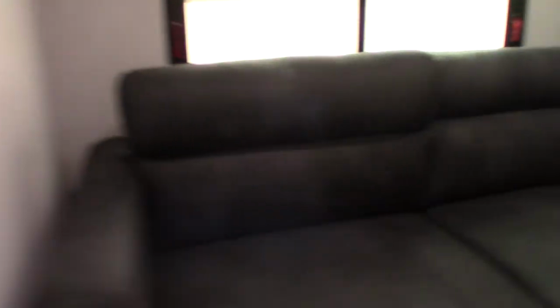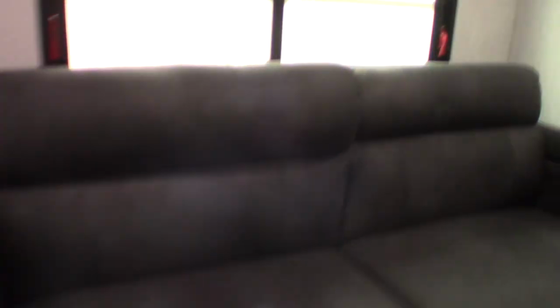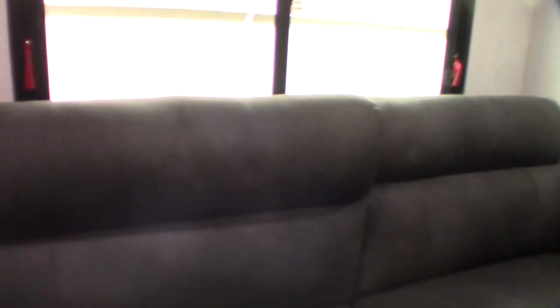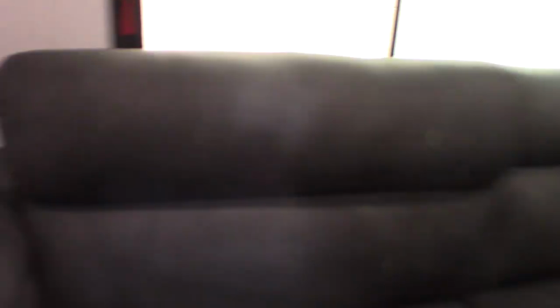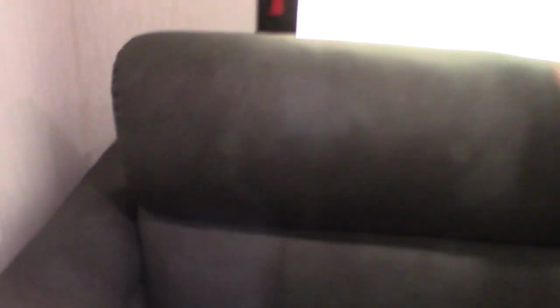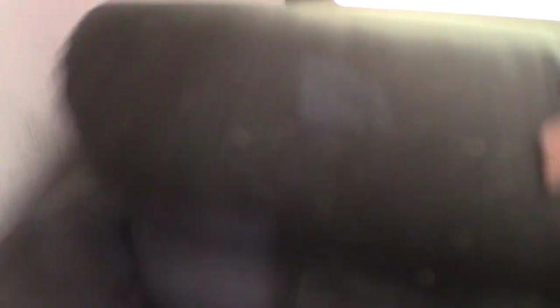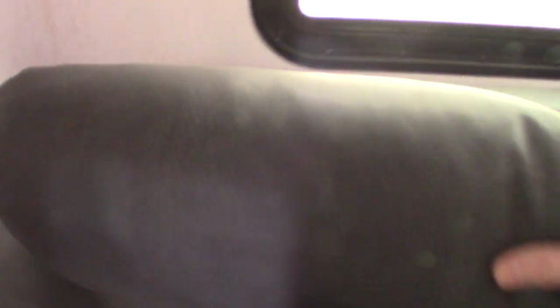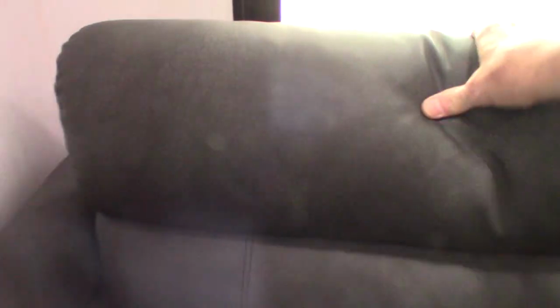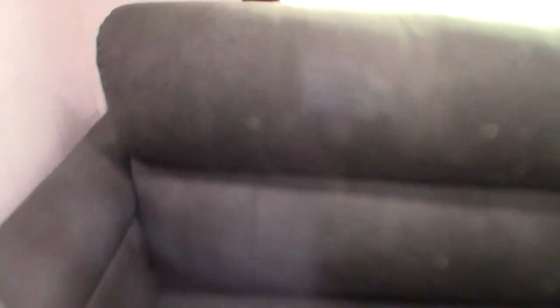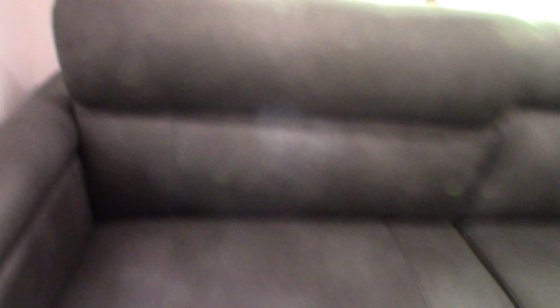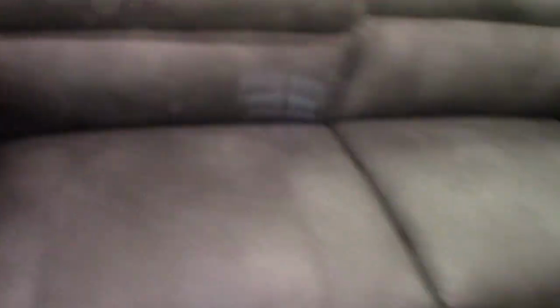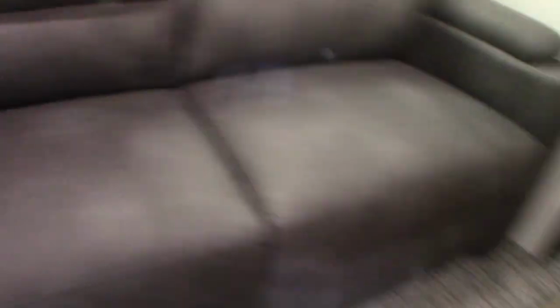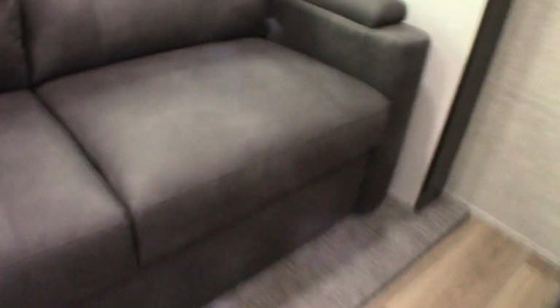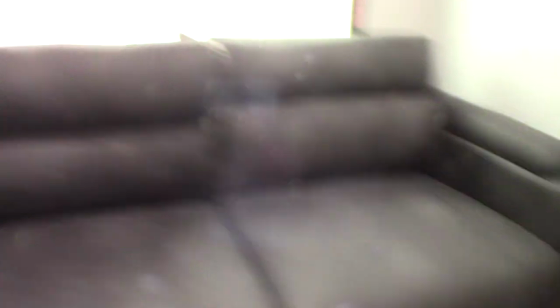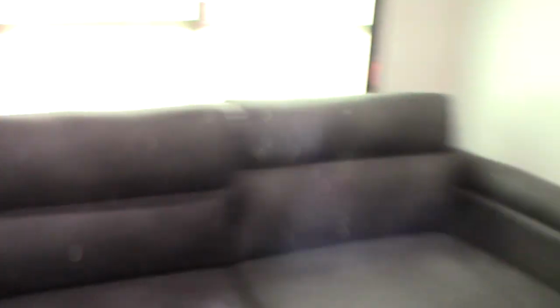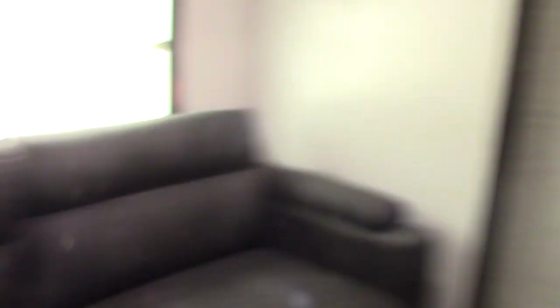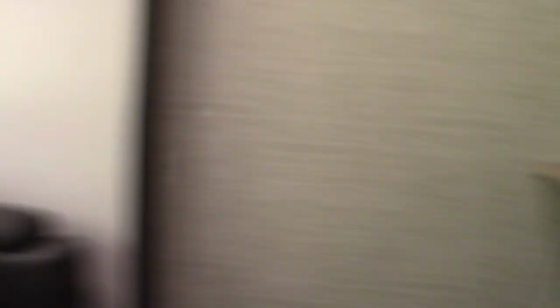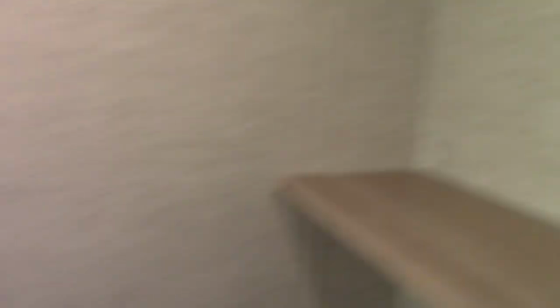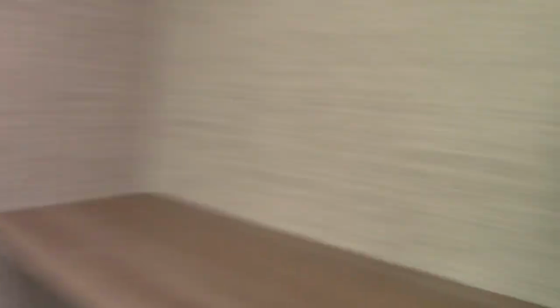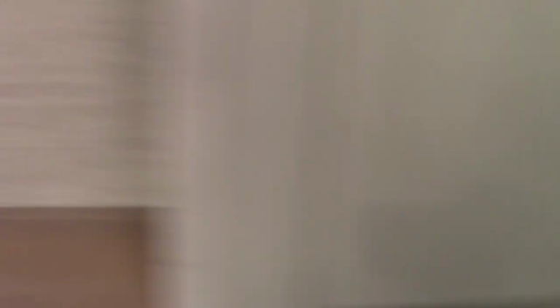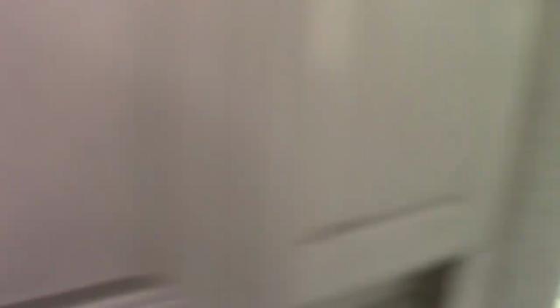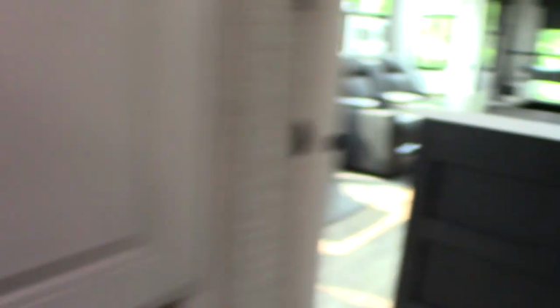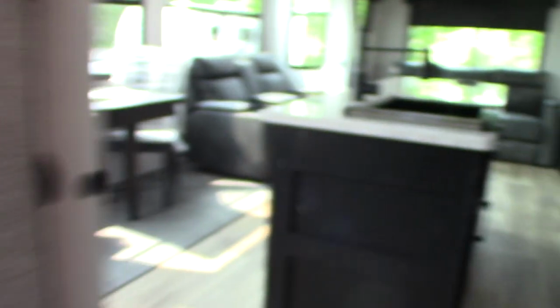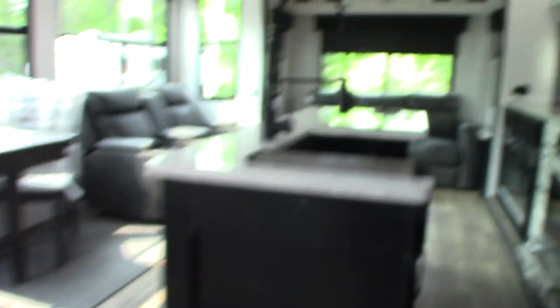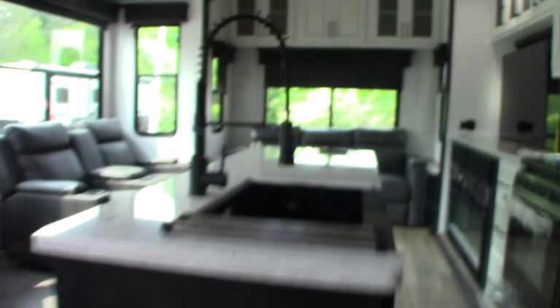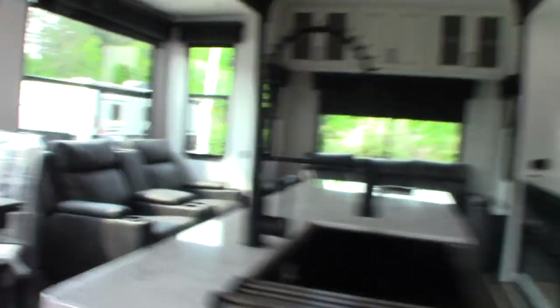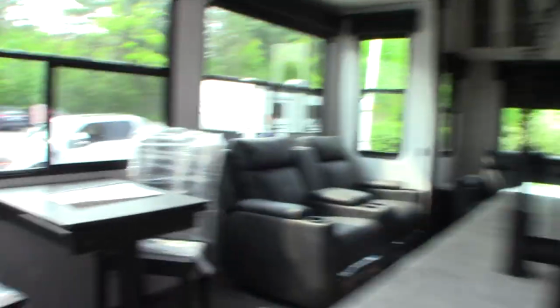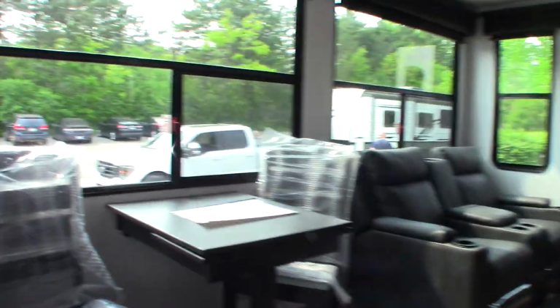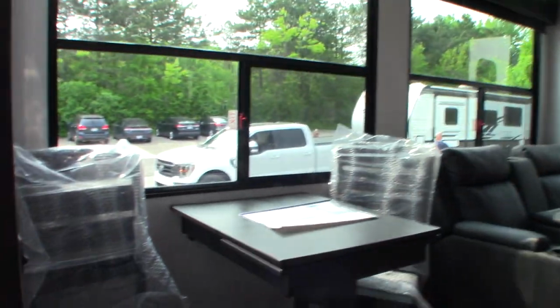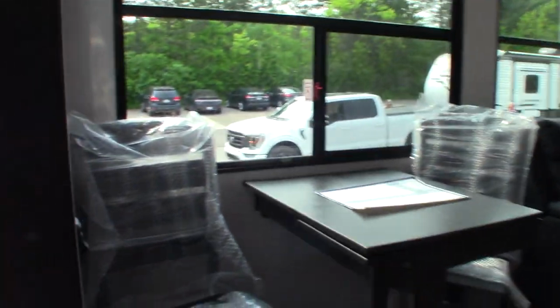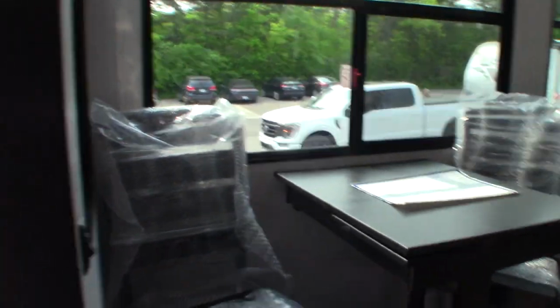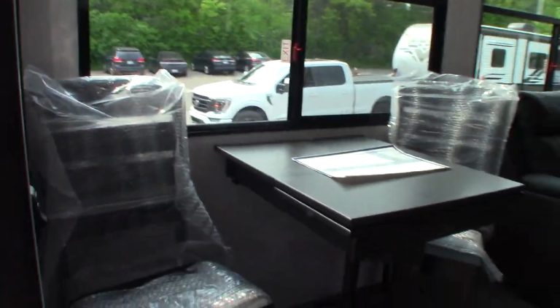The center room is pretty straightforward. This couch here turns into a bed — it's a hide-a-bed.